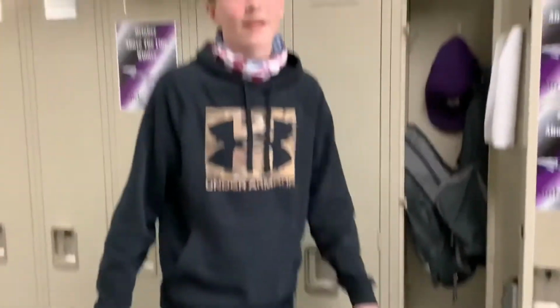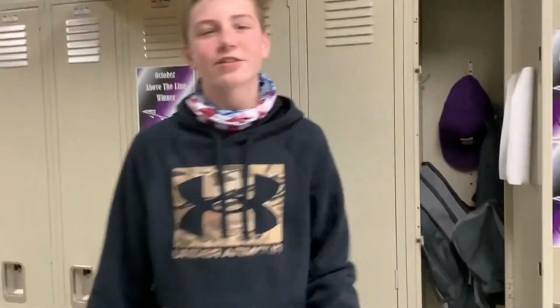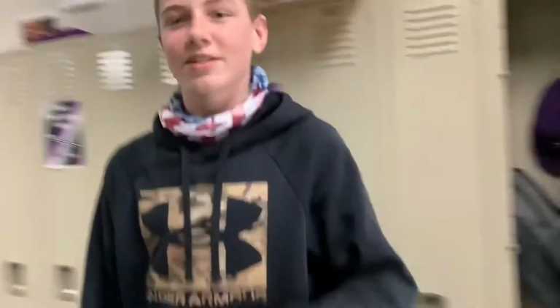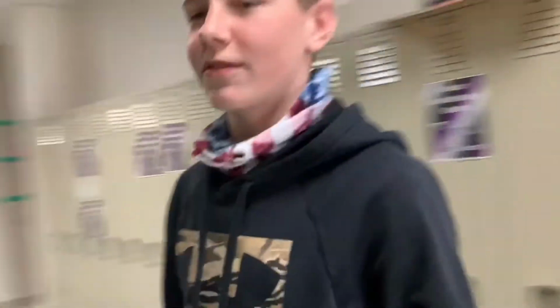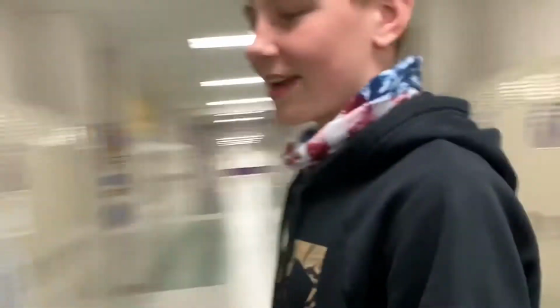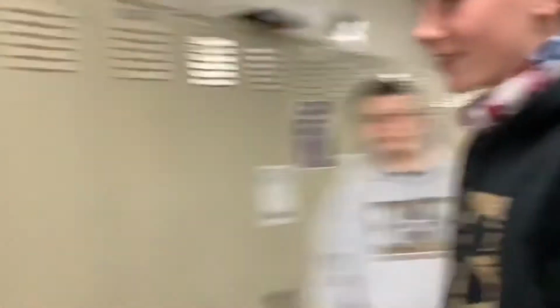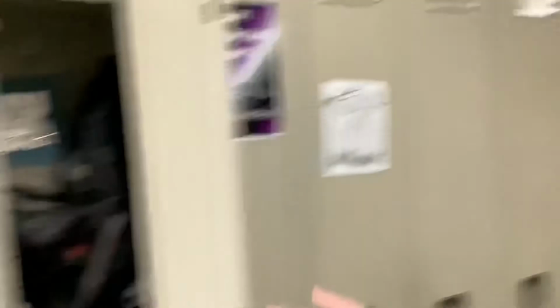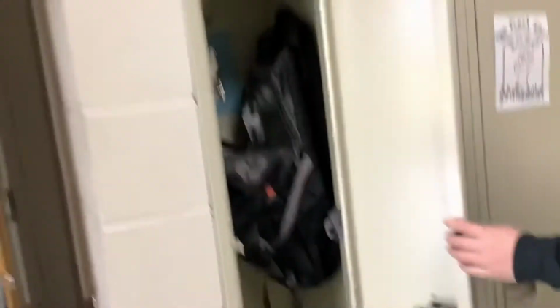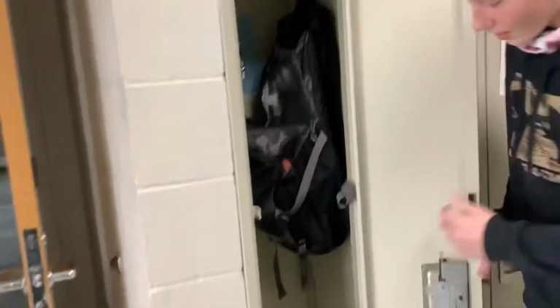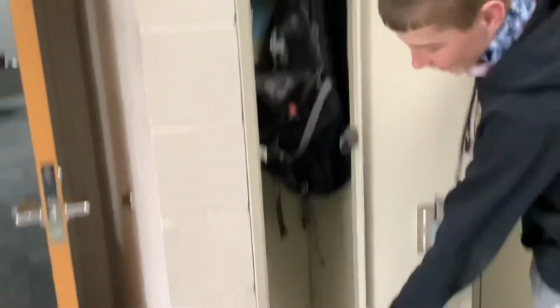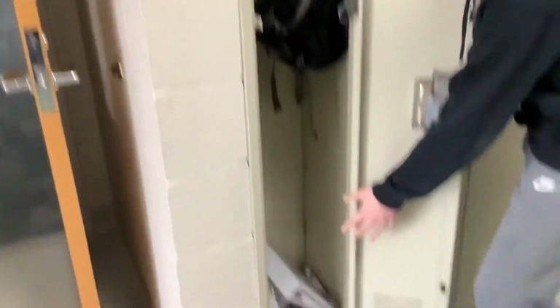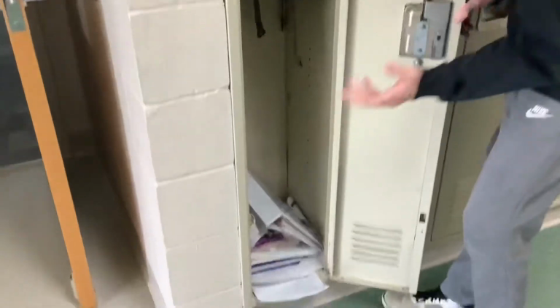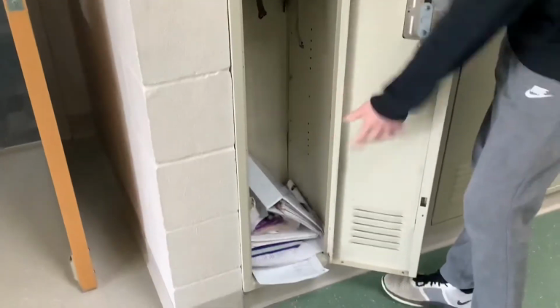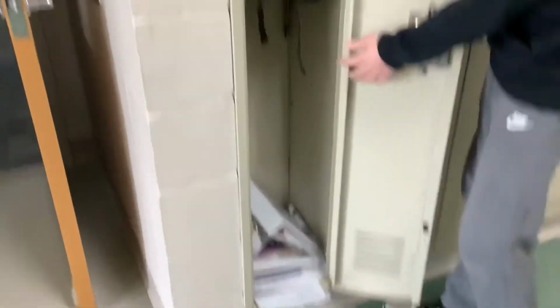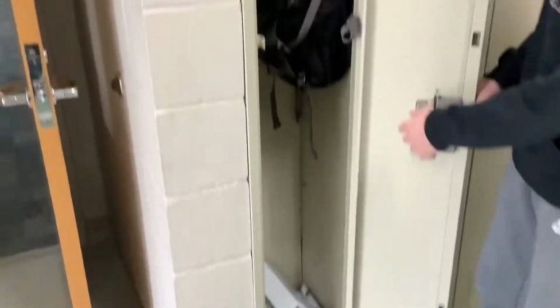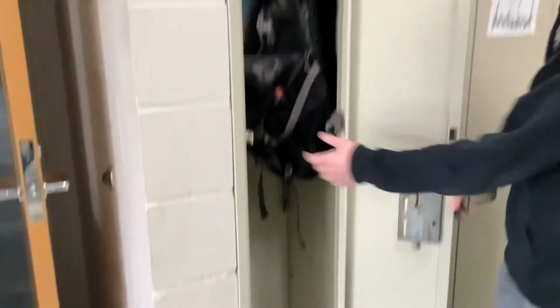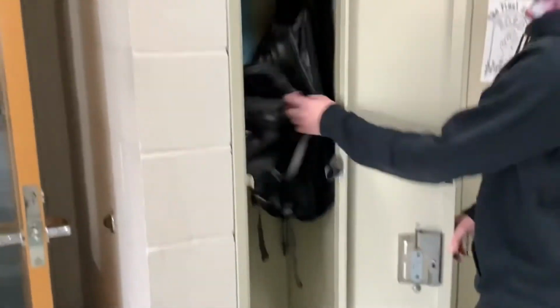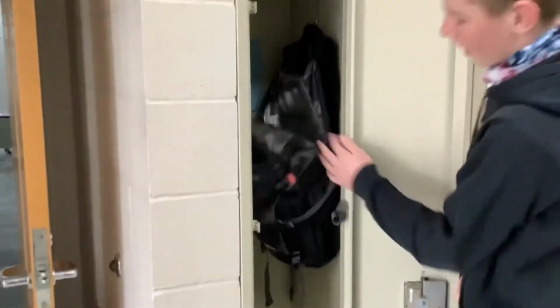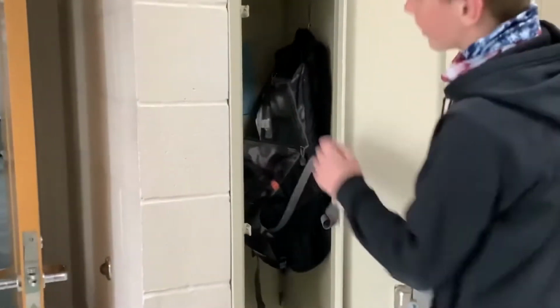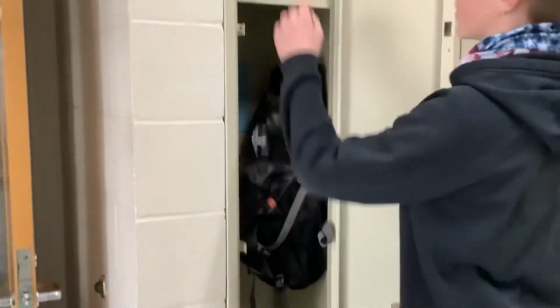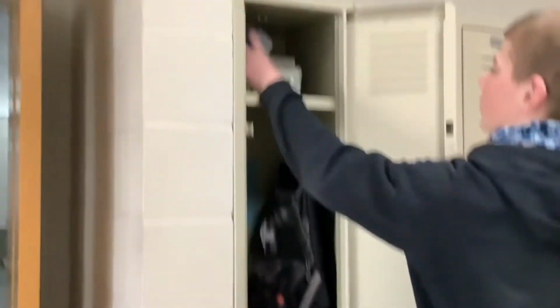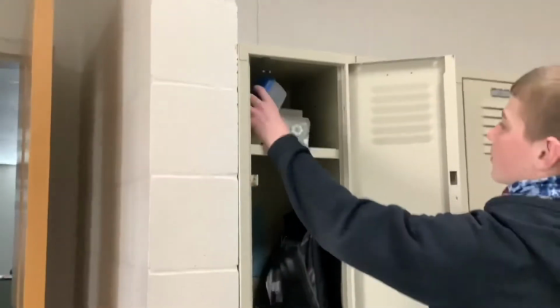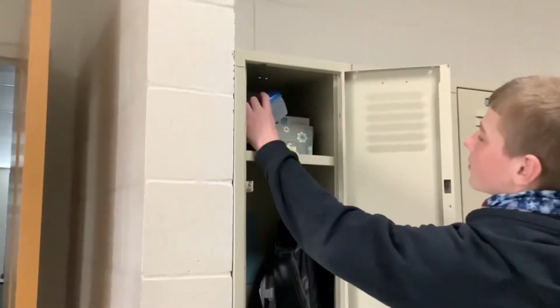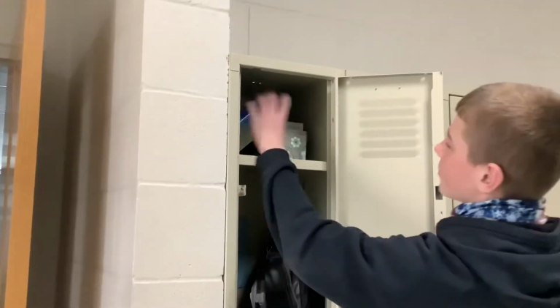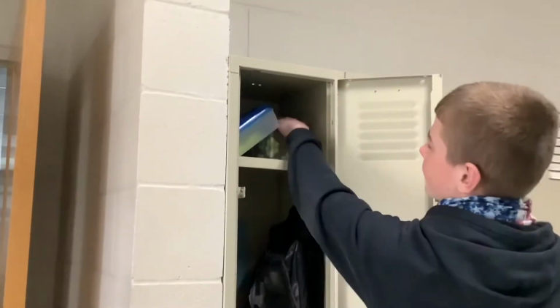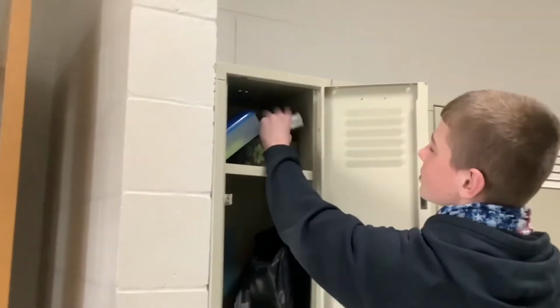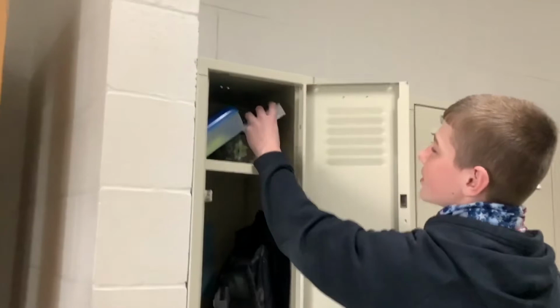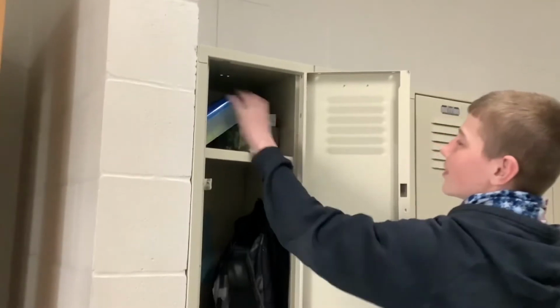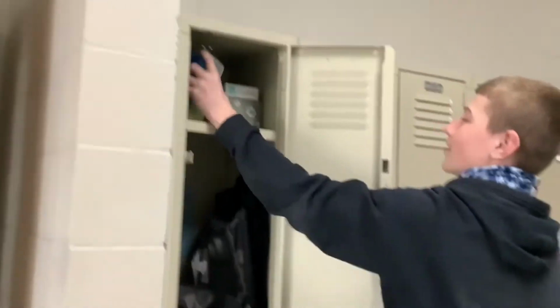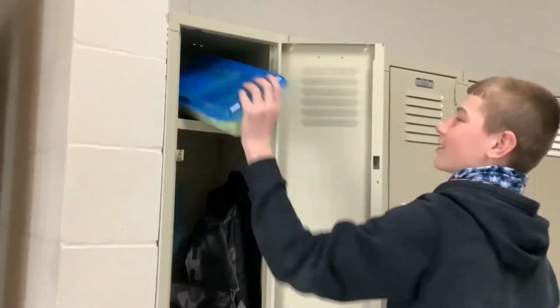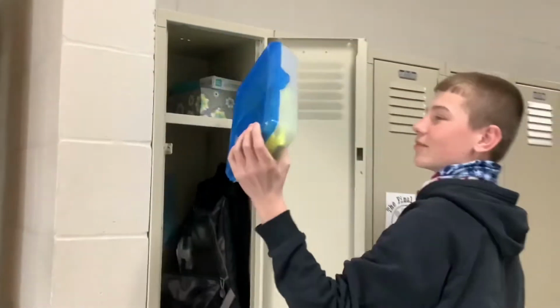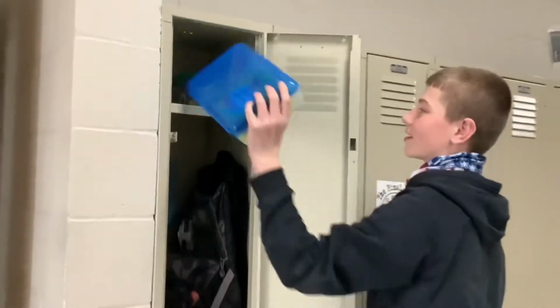Here's an example of a bad locker. Everything's just thrown around, there's papers all over the place, not everything's hanging up. Look at all the stuff — tissues in here. What the heck?